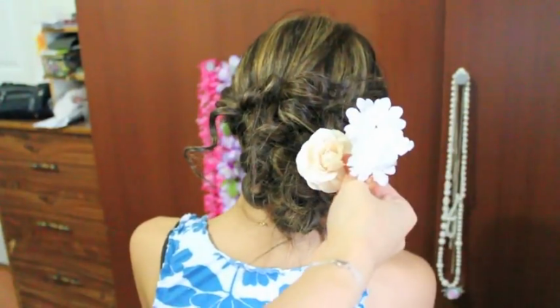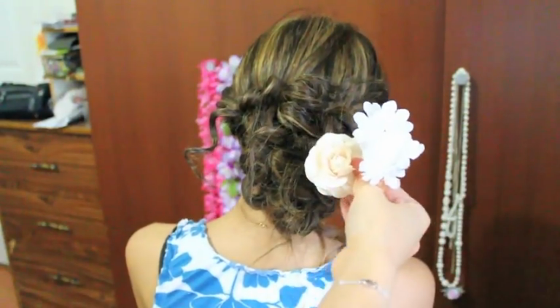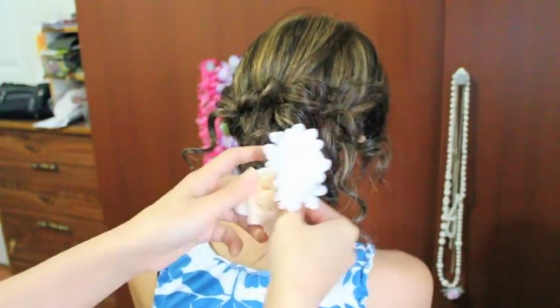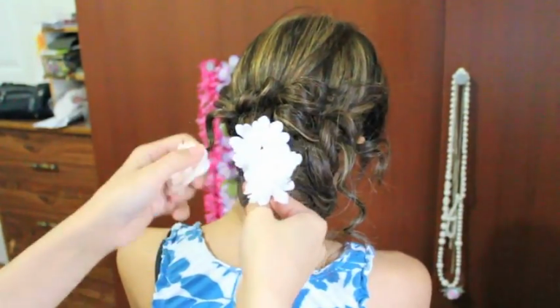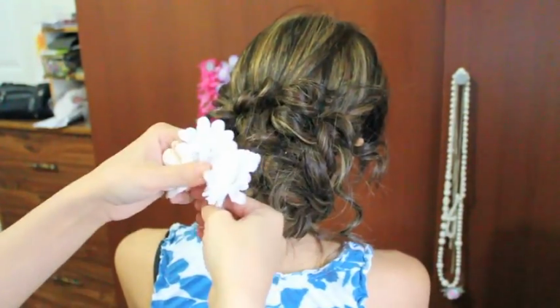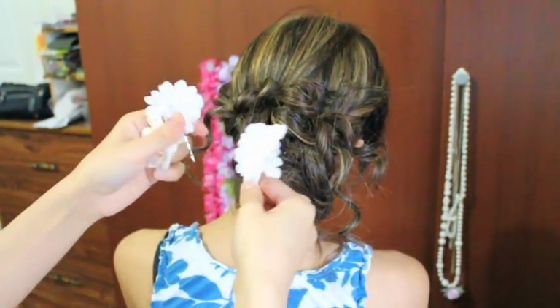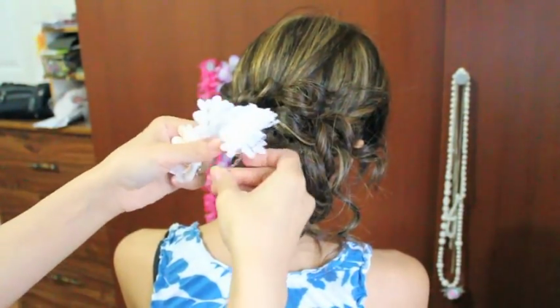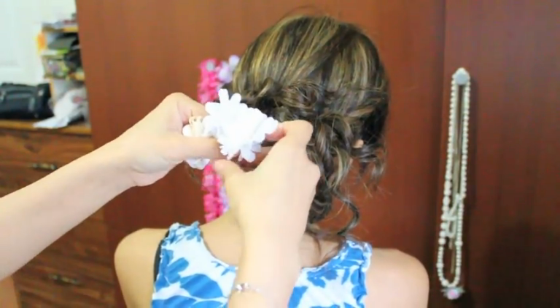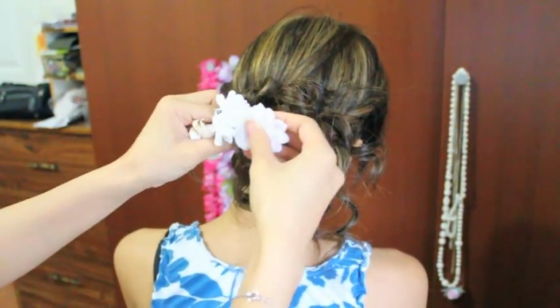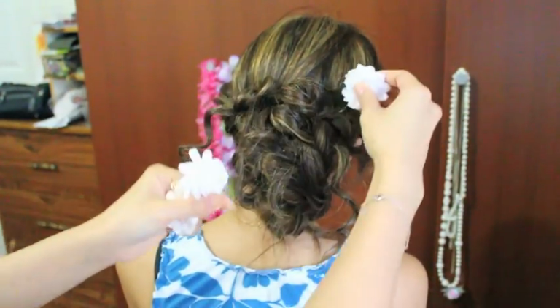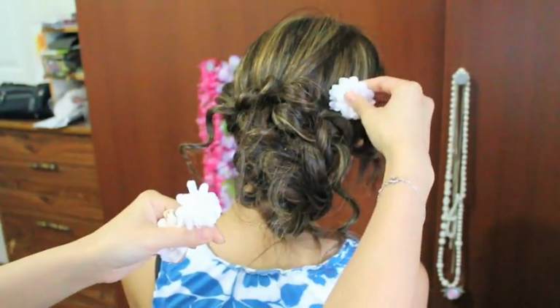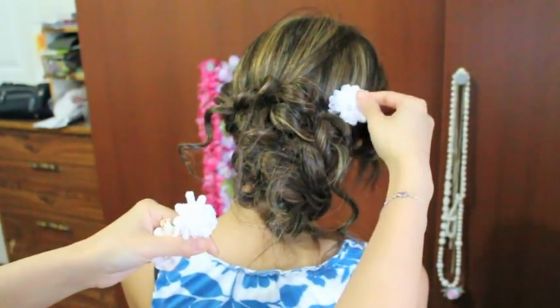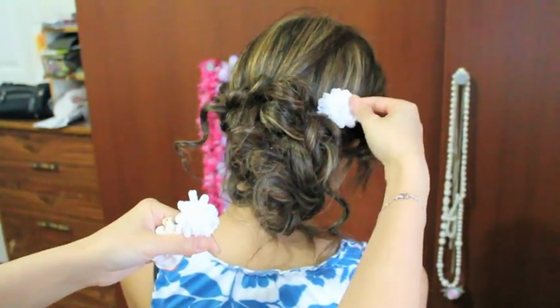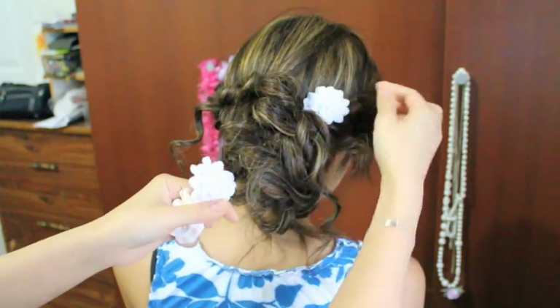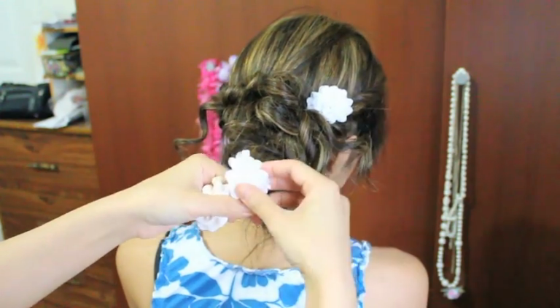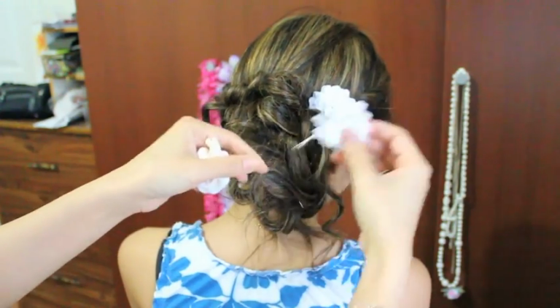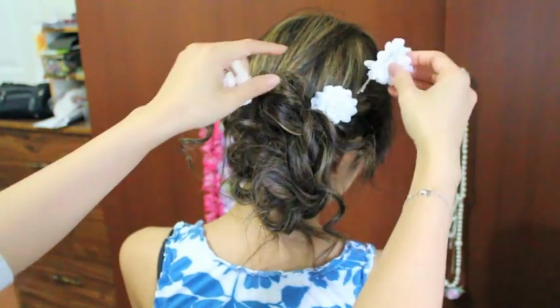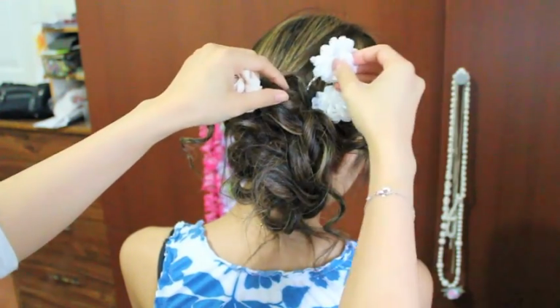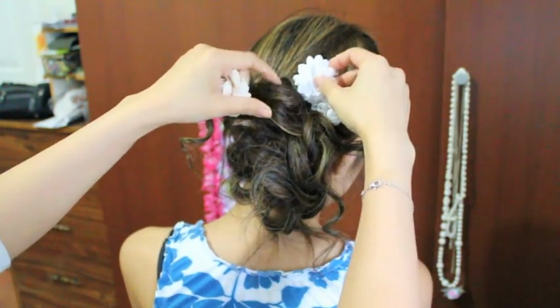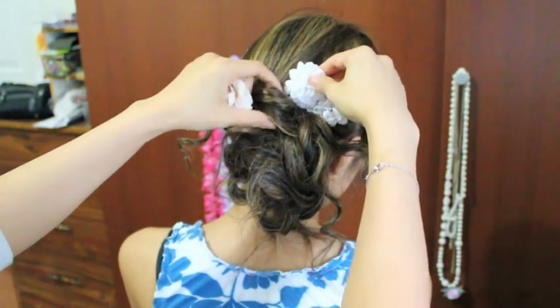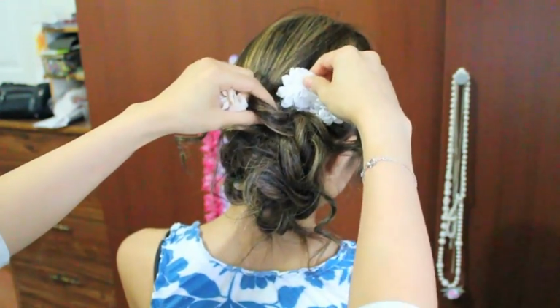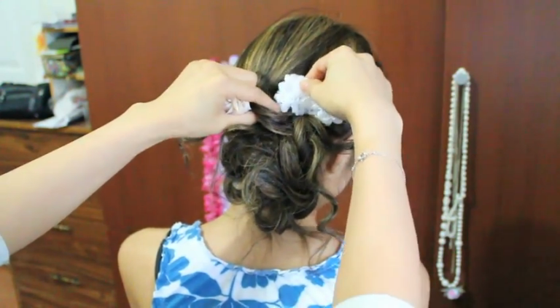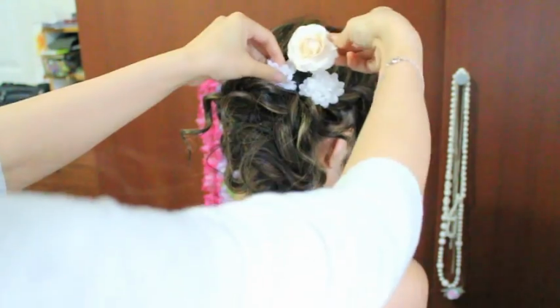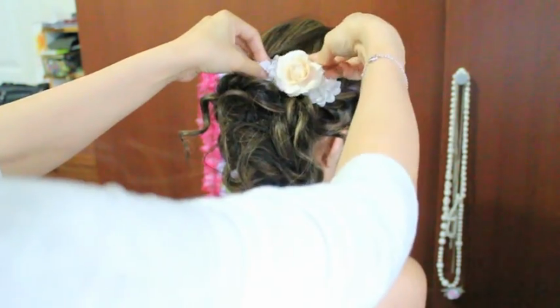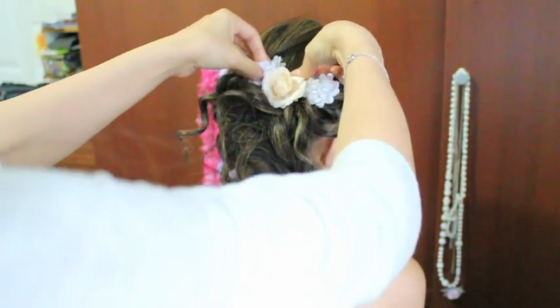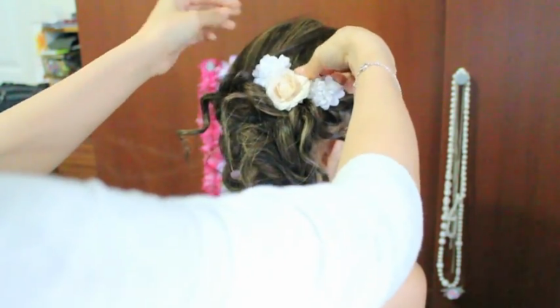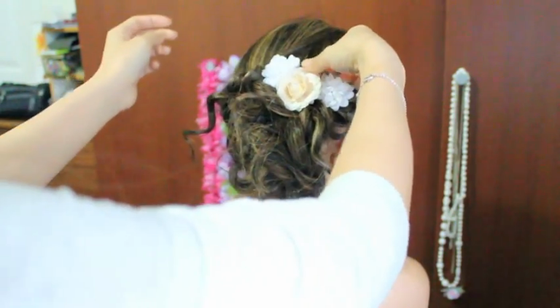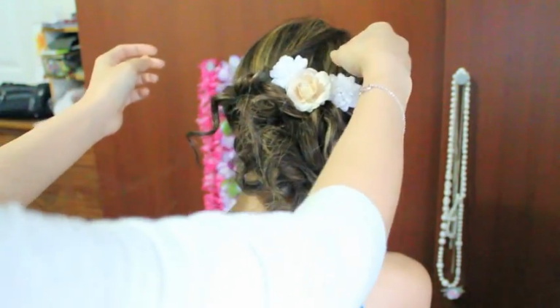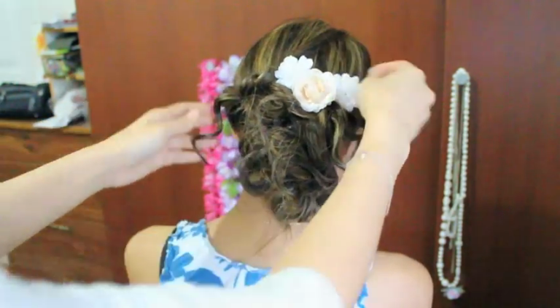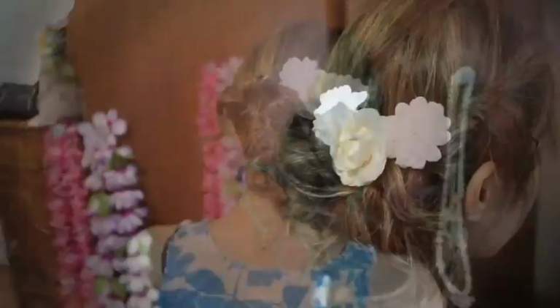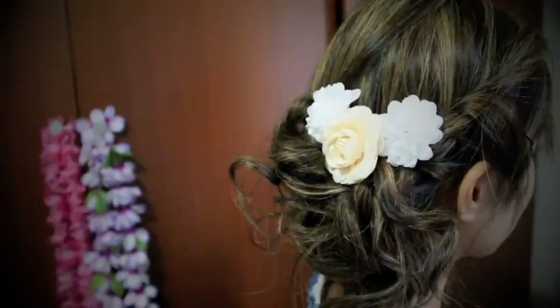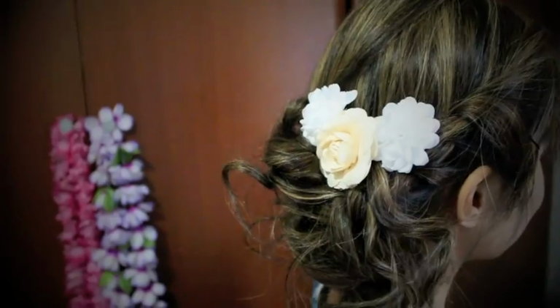And of course, I always accessorize — just sticking flowers right at the top. And that is the completed look. I hope you guys enjoyed this tutorial and I will talk to you soon.